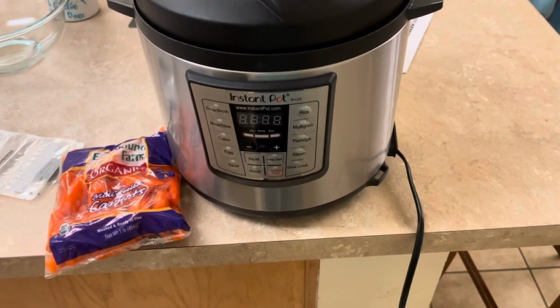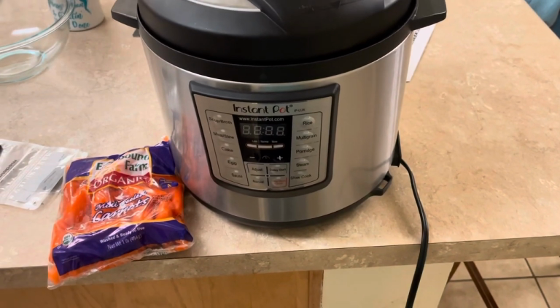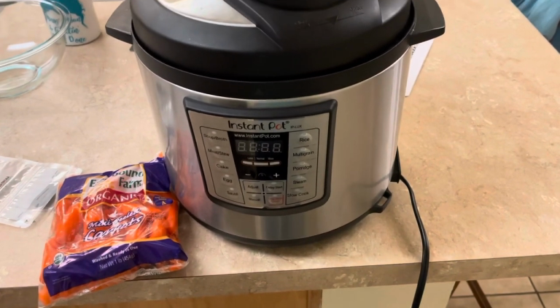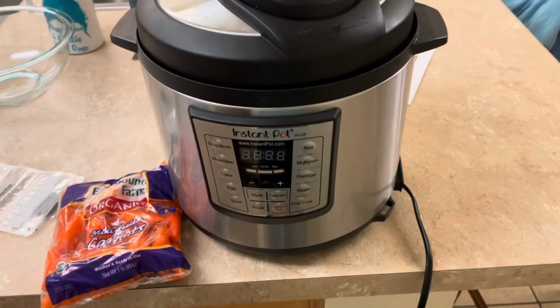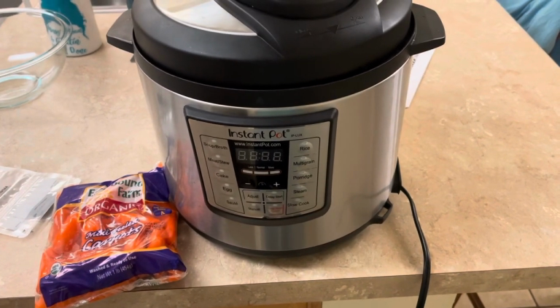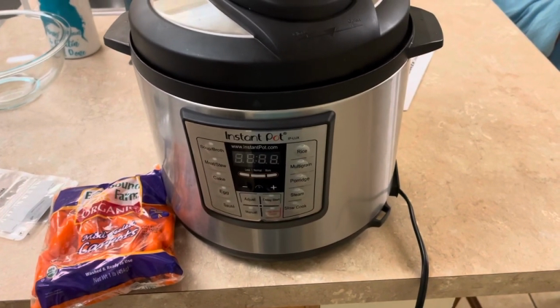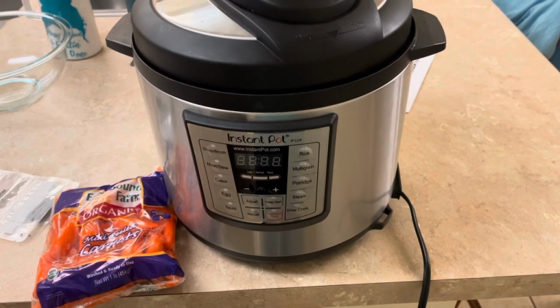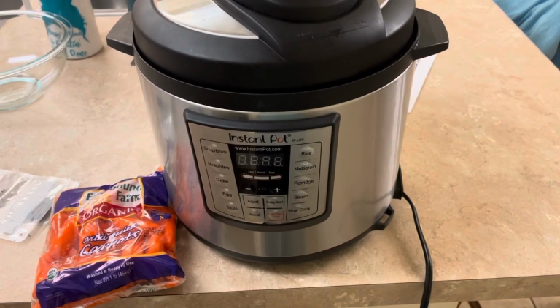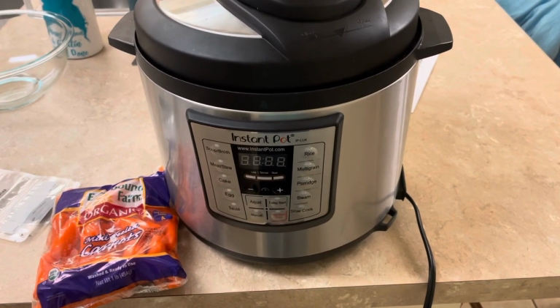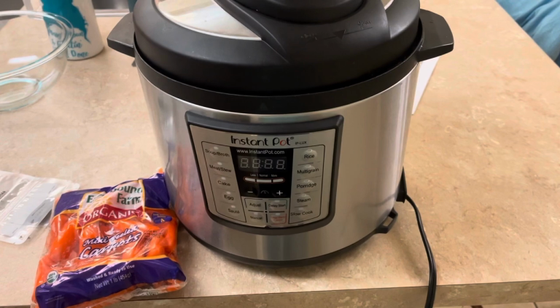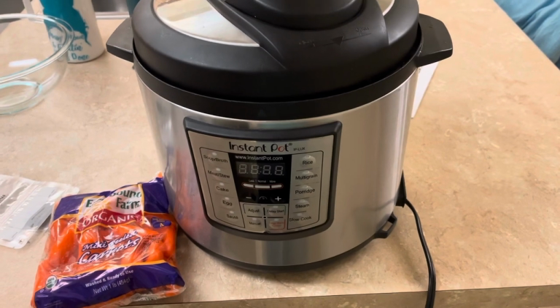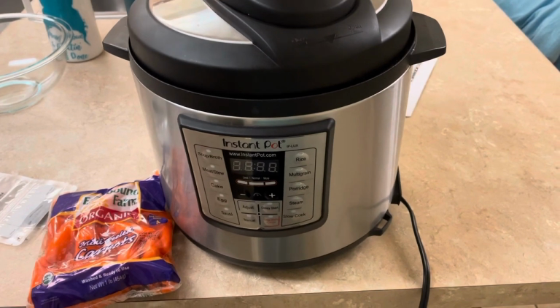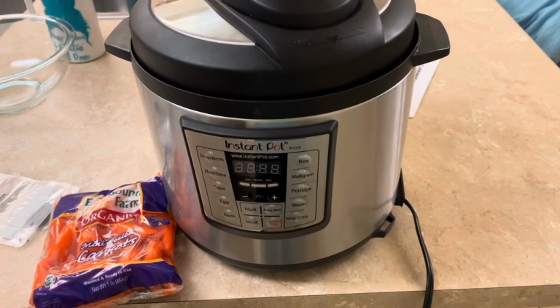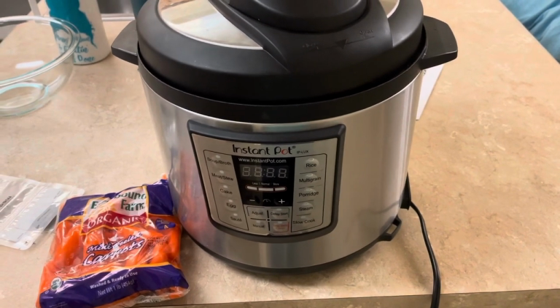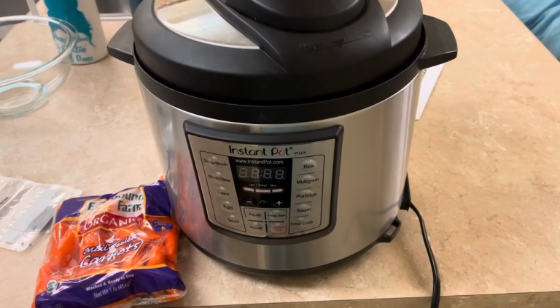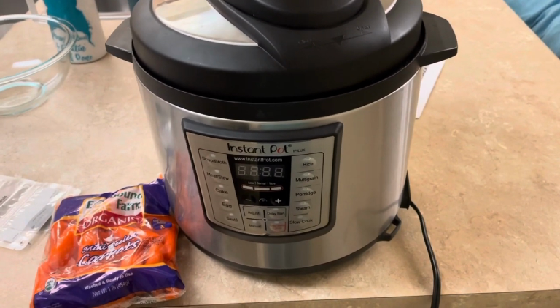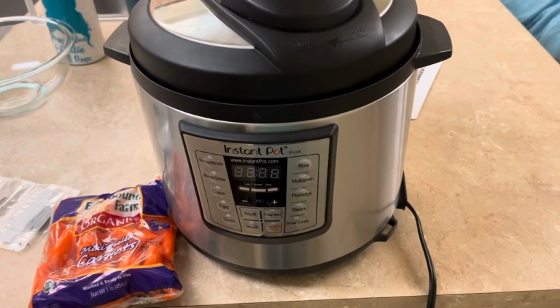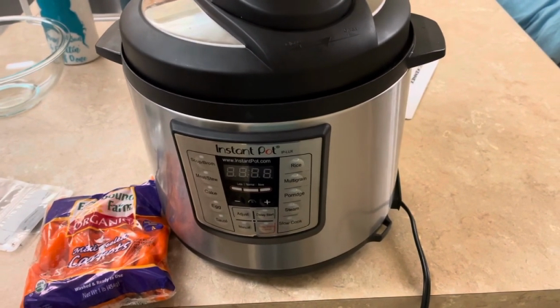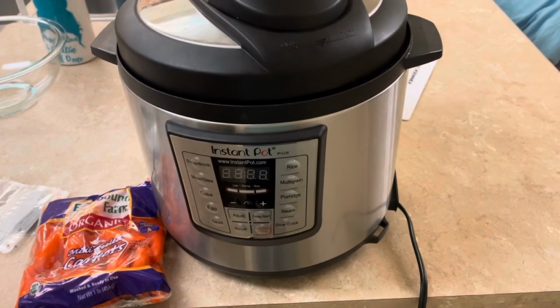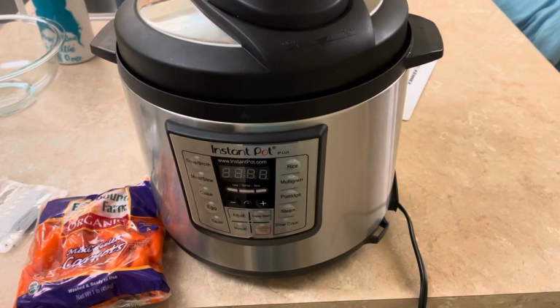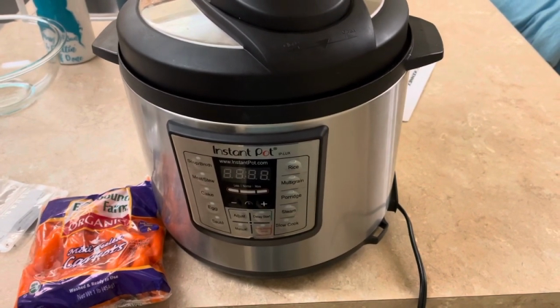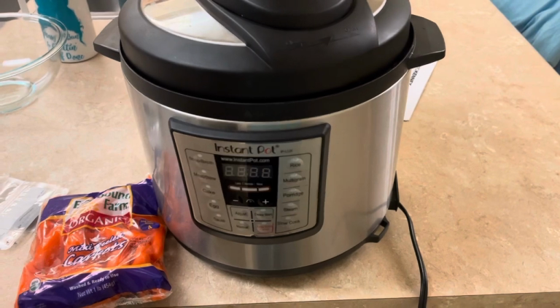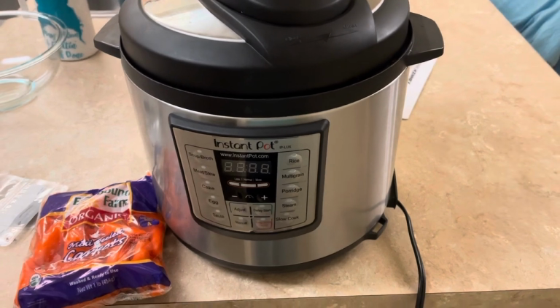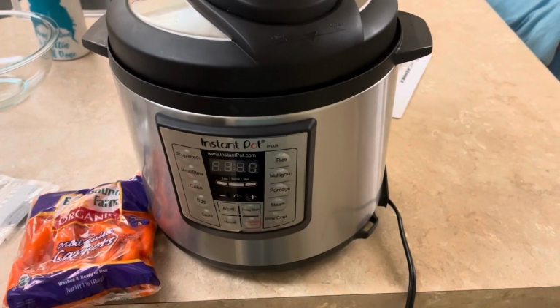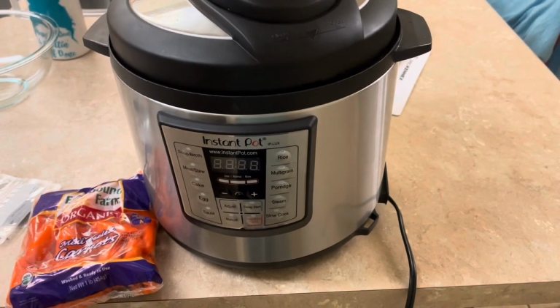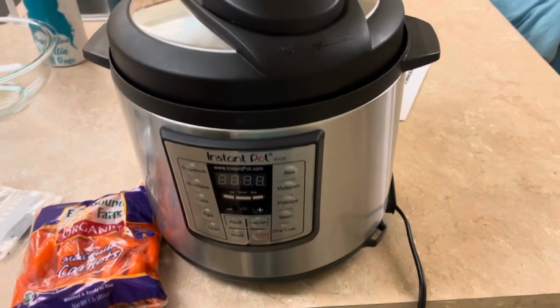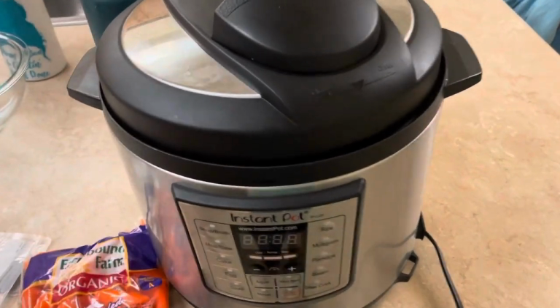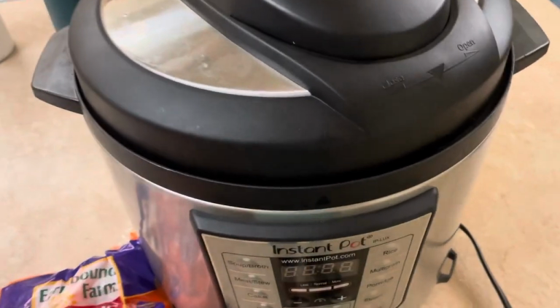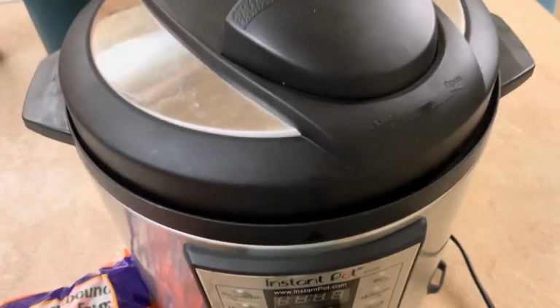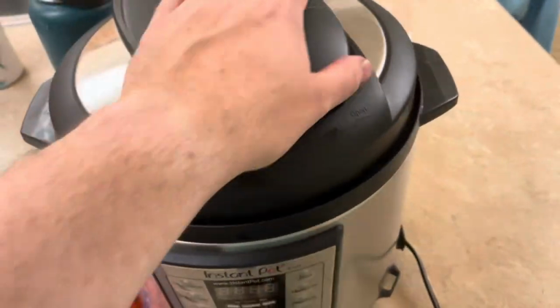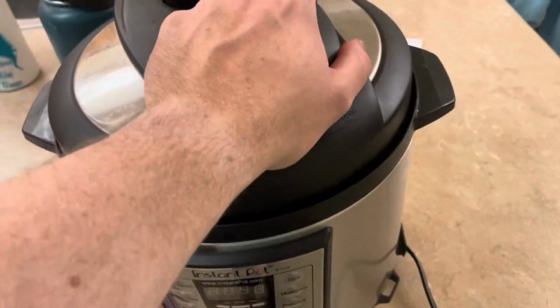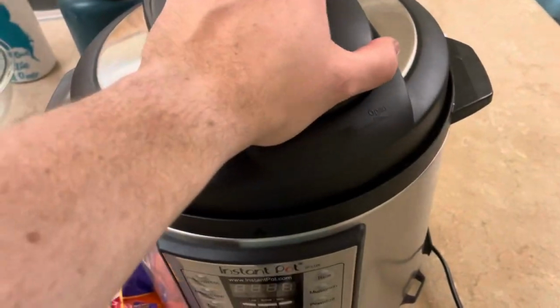What's up everybody, today I'm going to show you how to make an easy recipe of steamed carrots in the Instant Pot. I'm not going to do anything fancy, I'm just going to steam them and season them up a little bit with olive oil, probably salt and pepper.